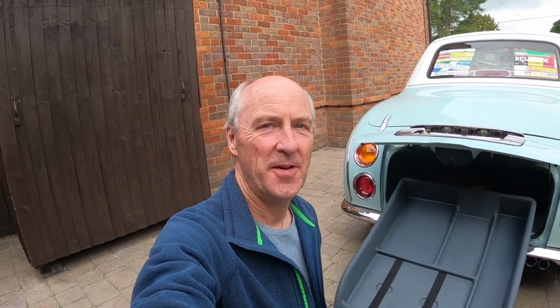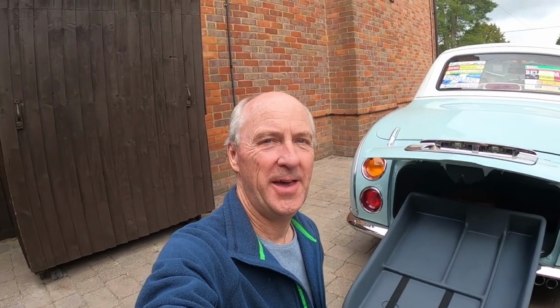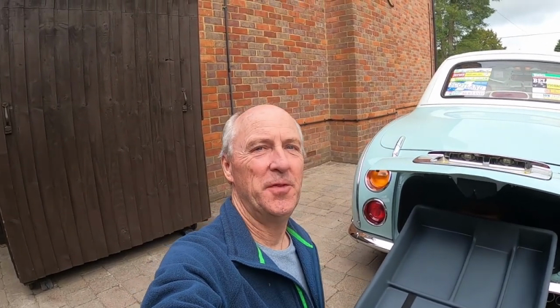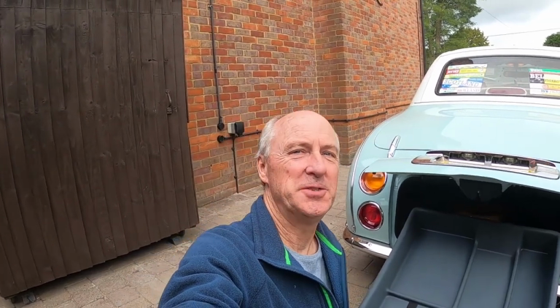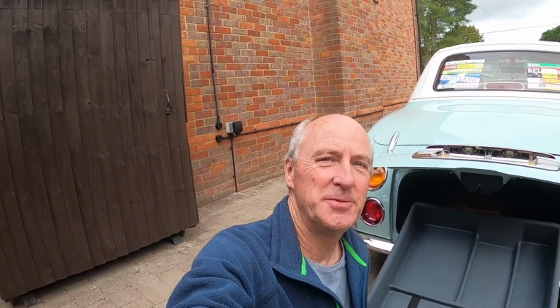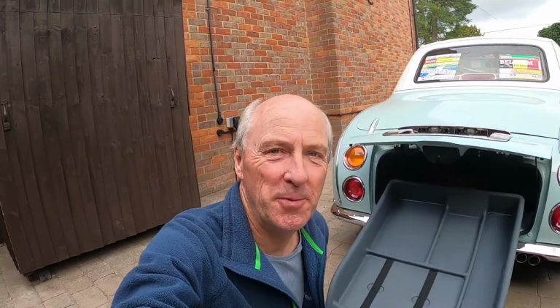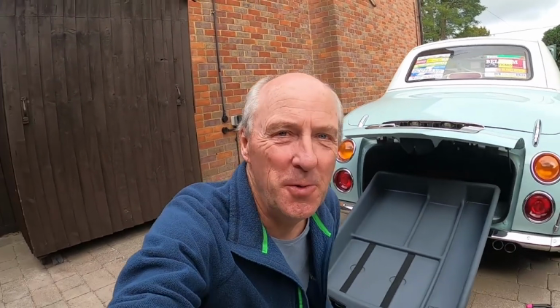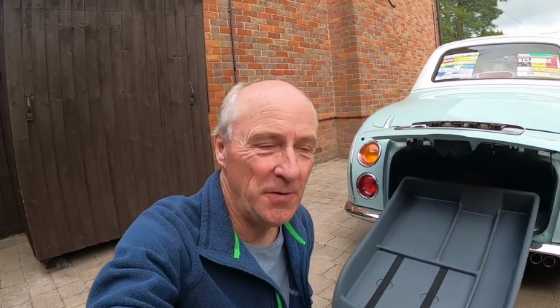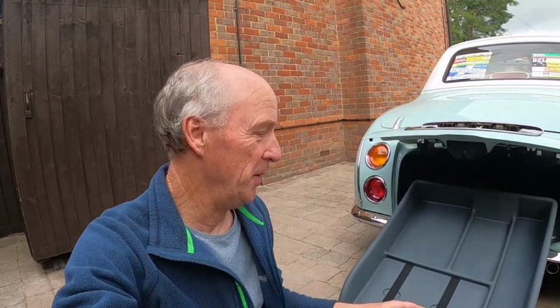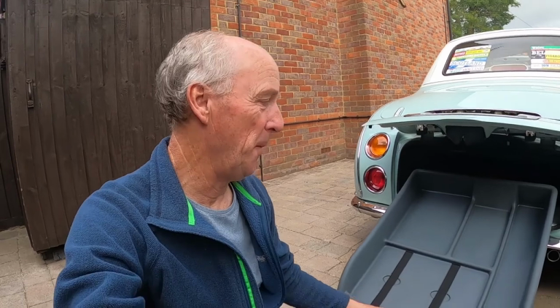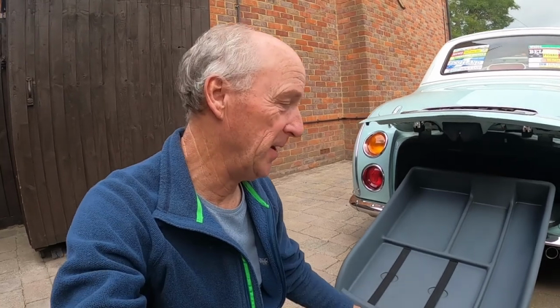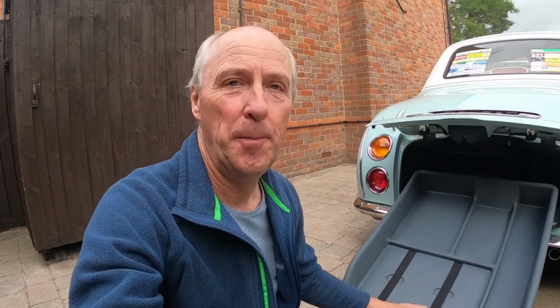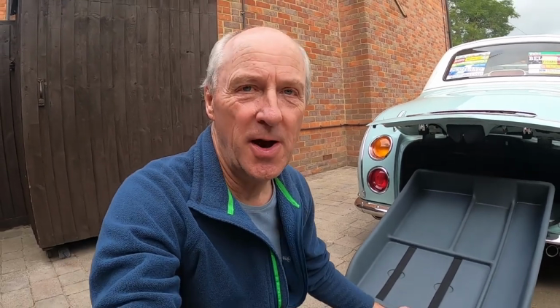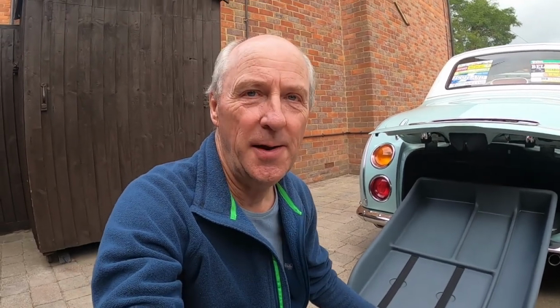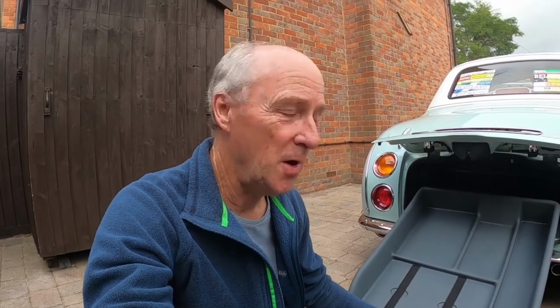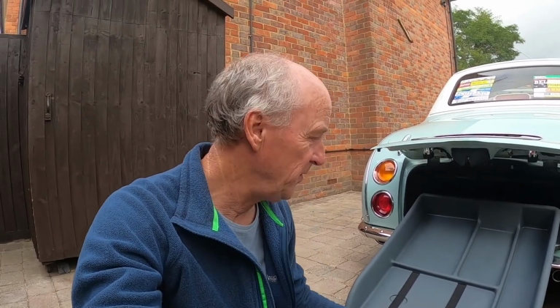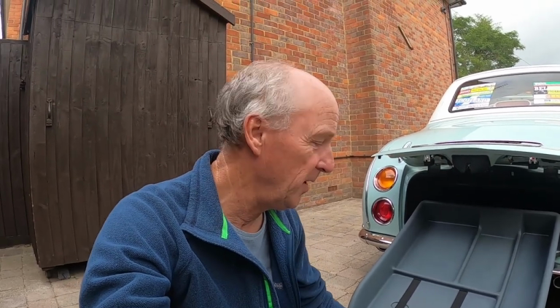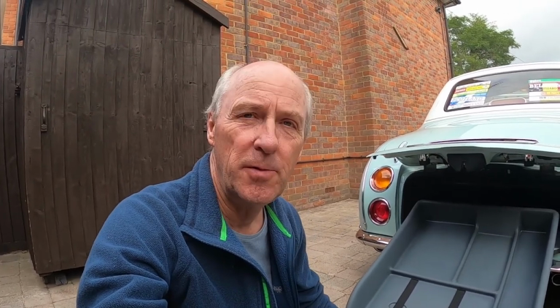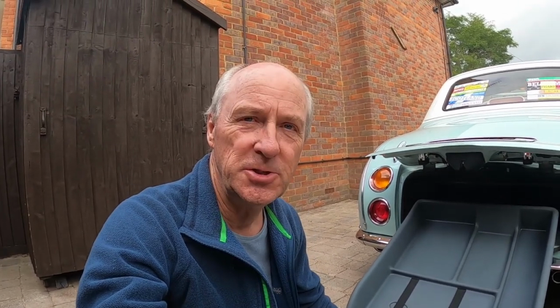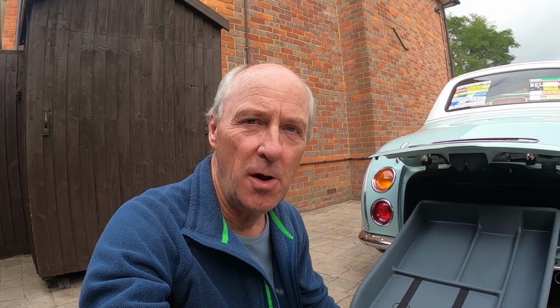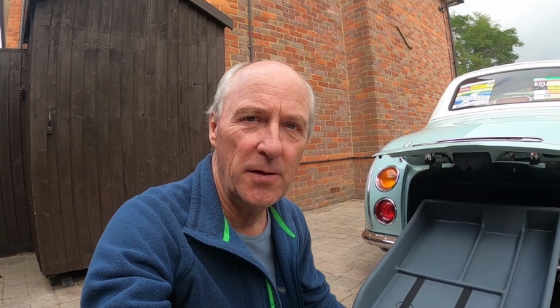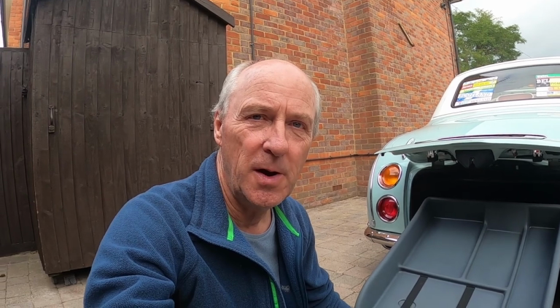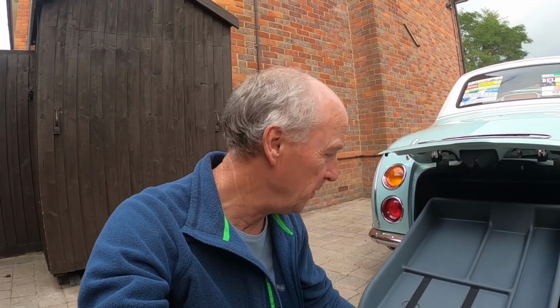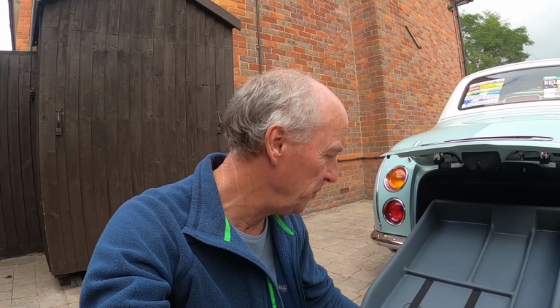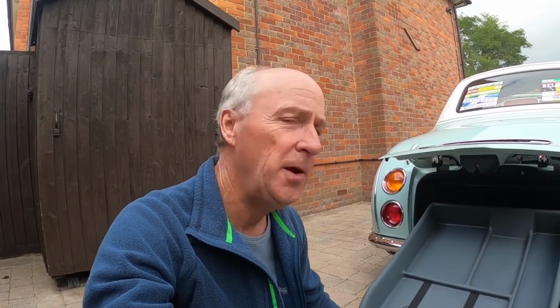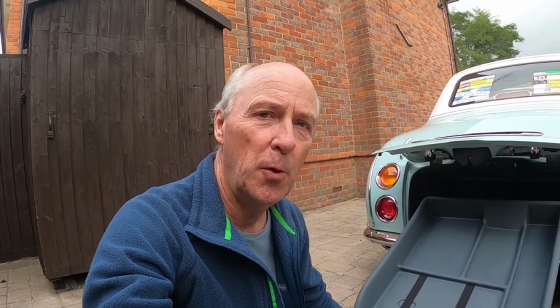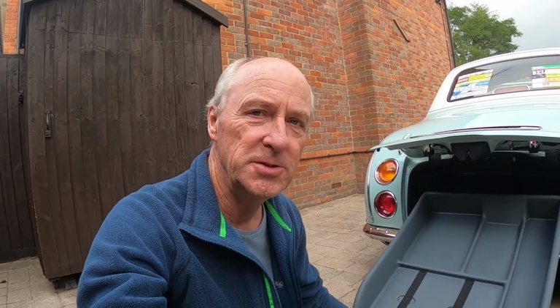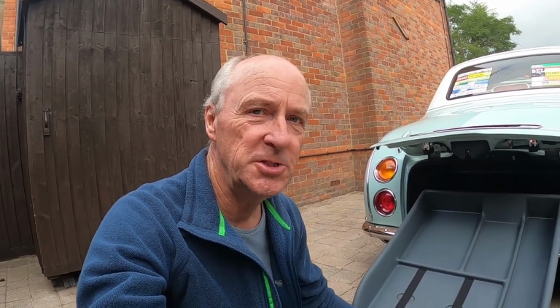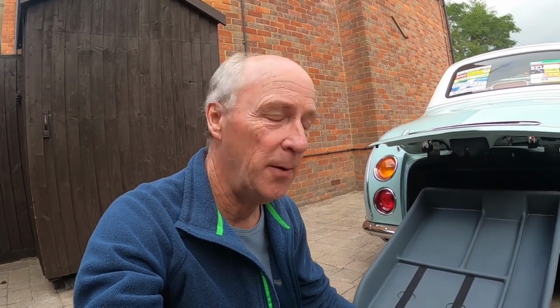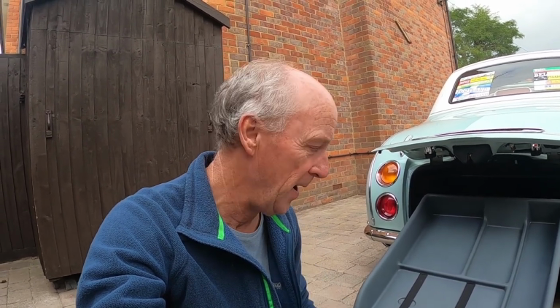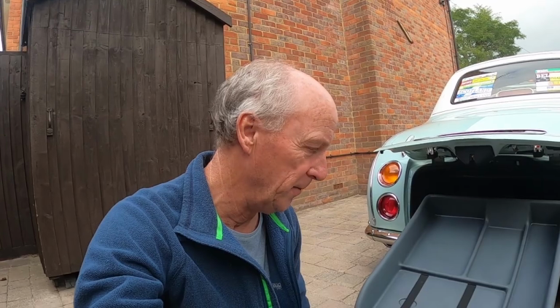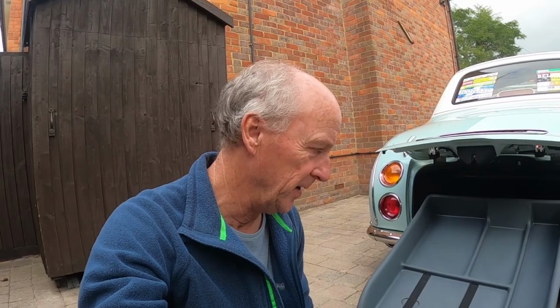Hi there, Kevin from the Figaro's Club. It's great to be with you. This video is all about the lower boot tray. I've just done a little bit of a restoration on our one out of the club car because it was in quite a poor state, so I just wanted to share that with you — how I did it and what I did.